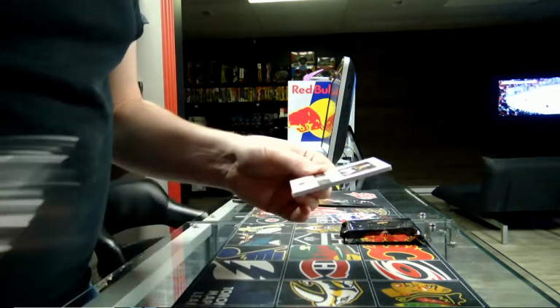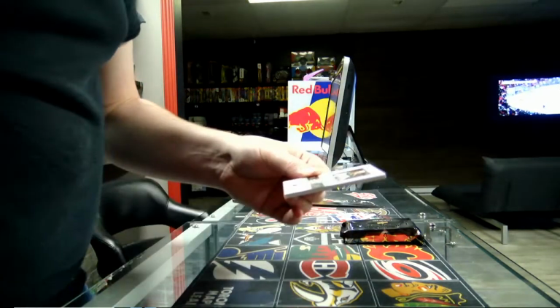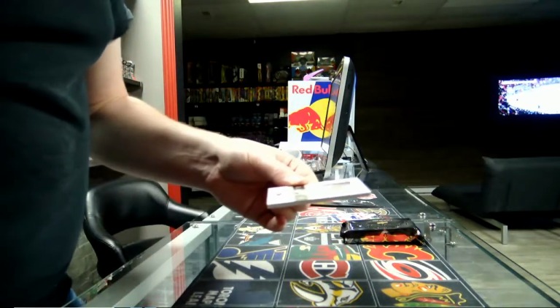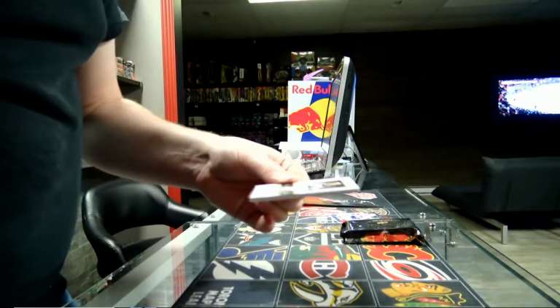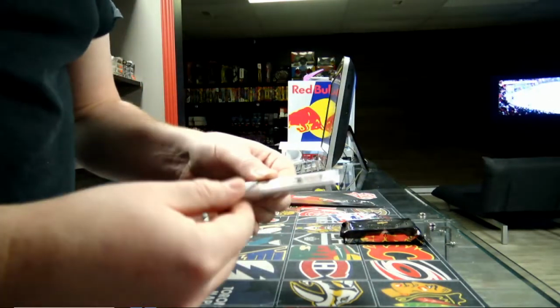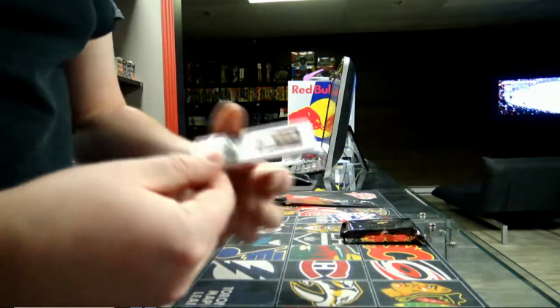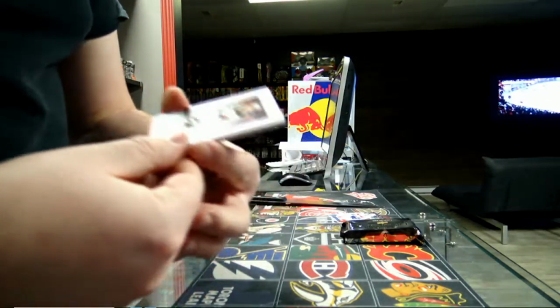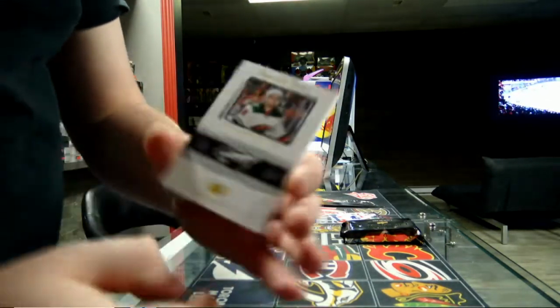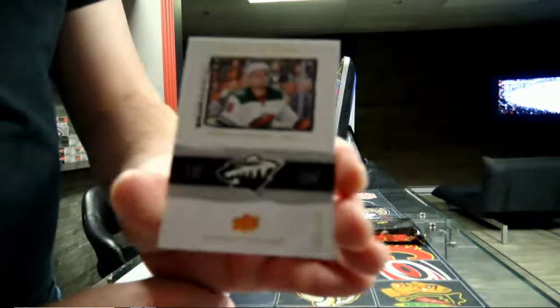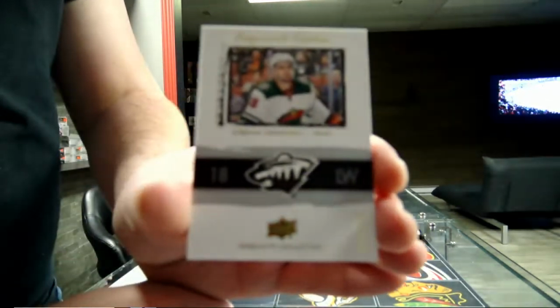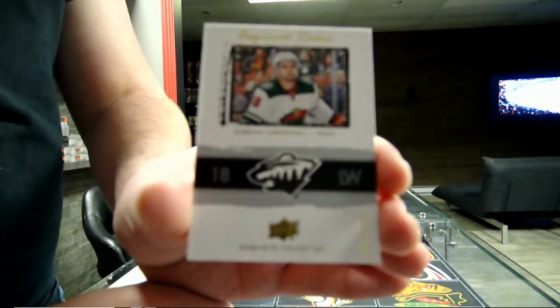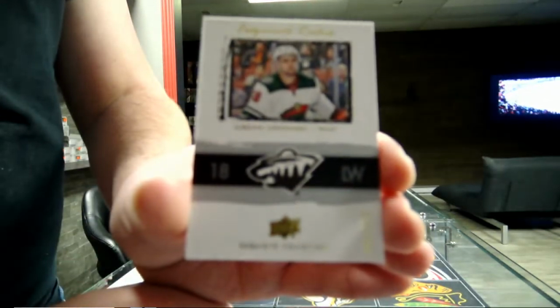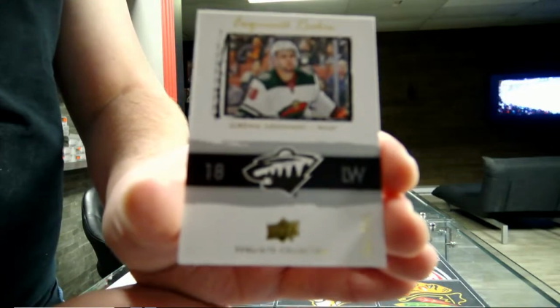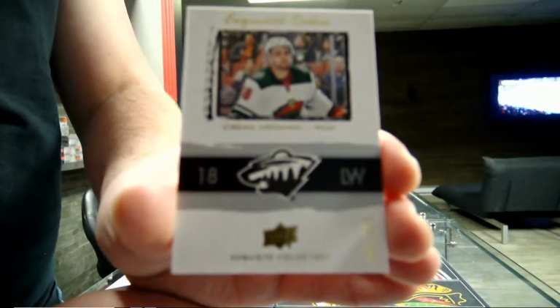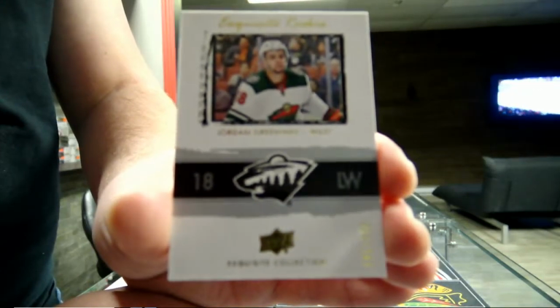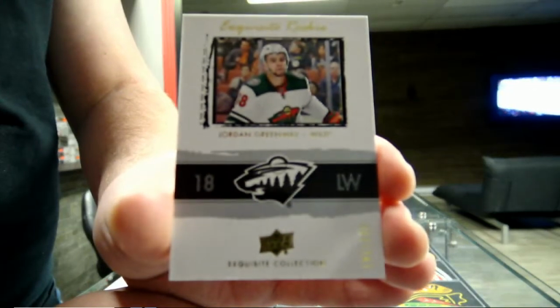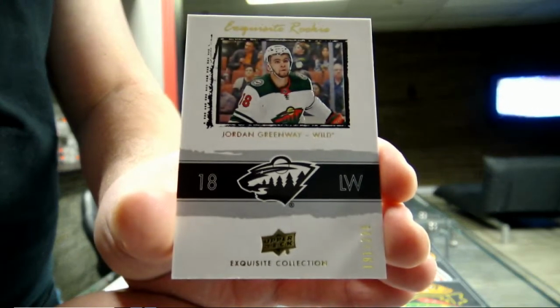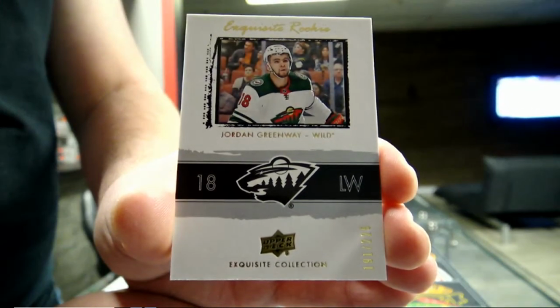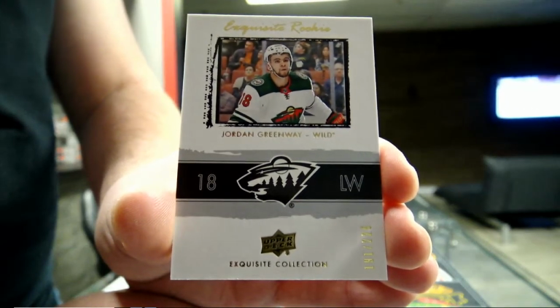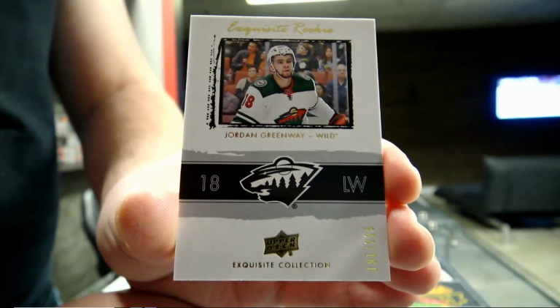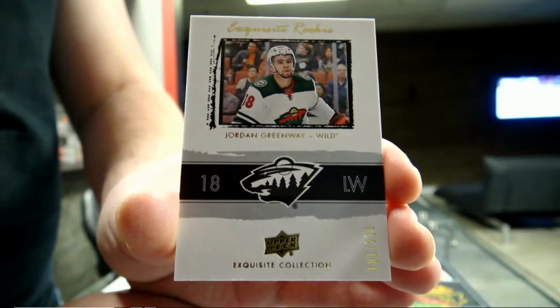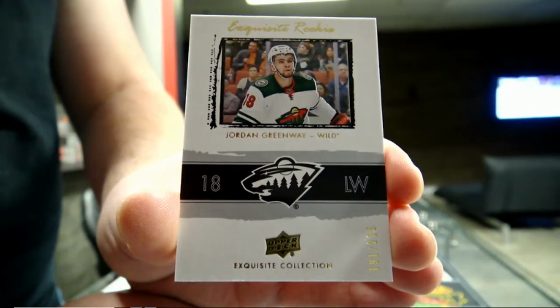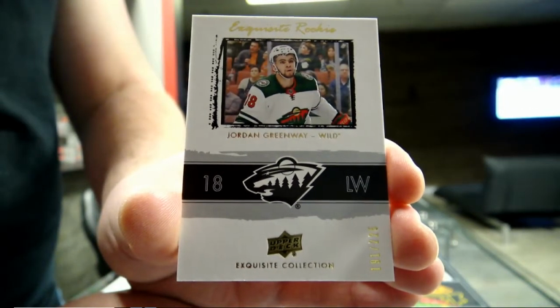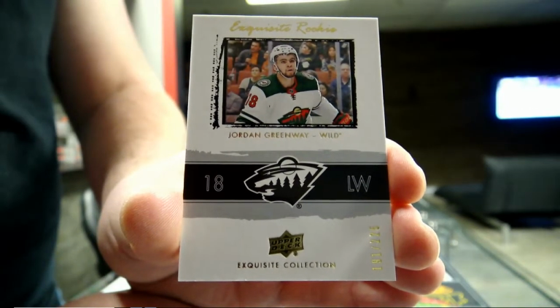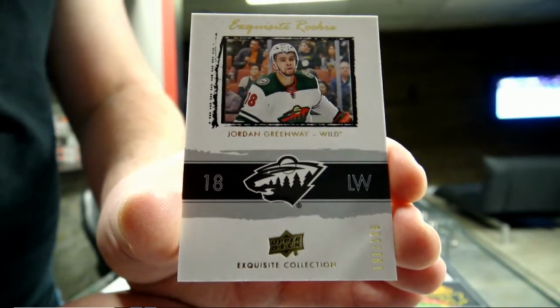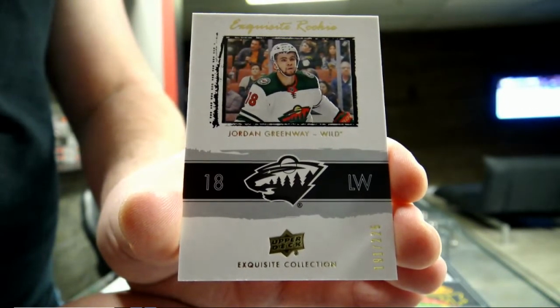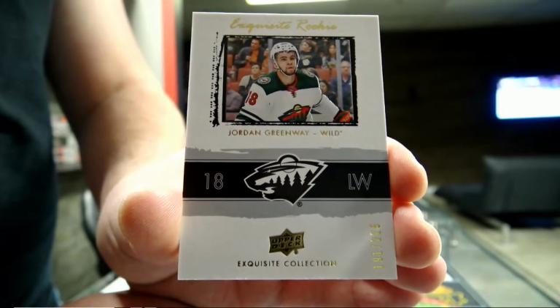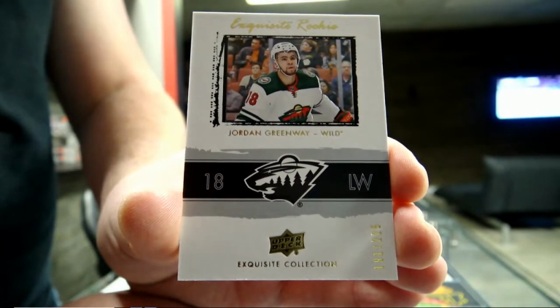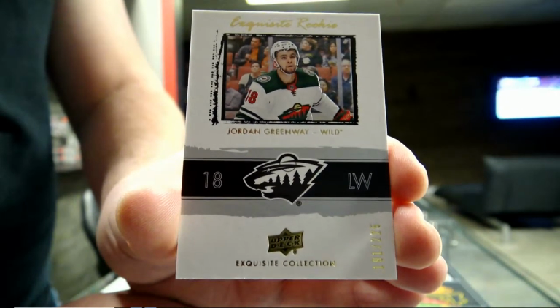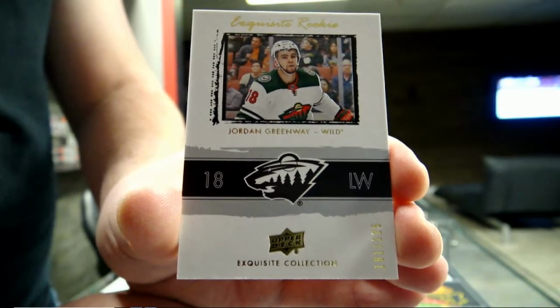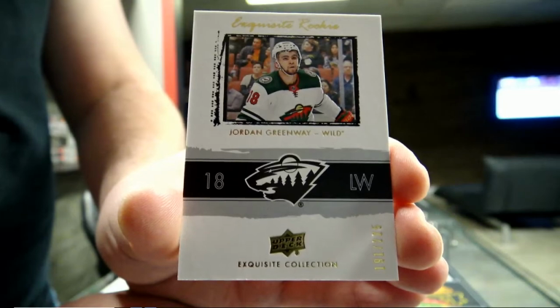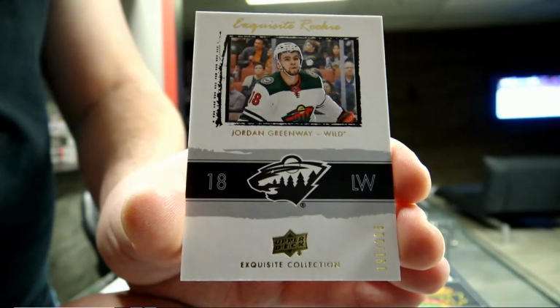Exquisite Rookie, Liberty 225, Minnesota Wild - Jordan Greenway. Greenway 225 for Minnesota.